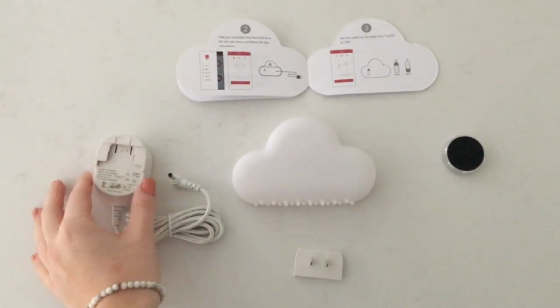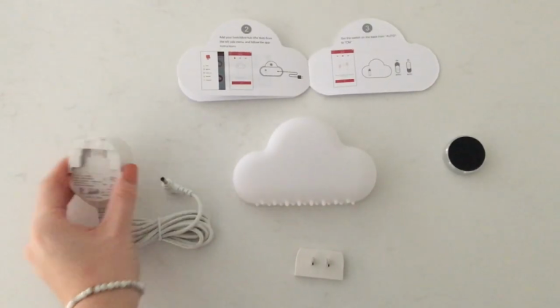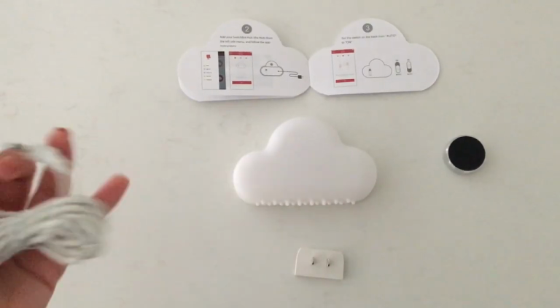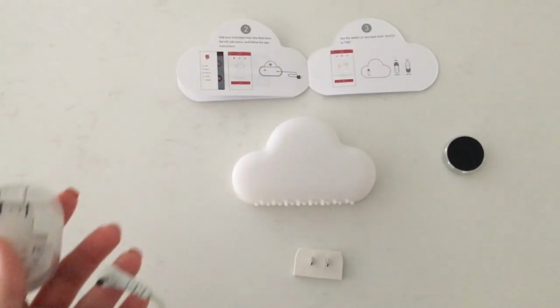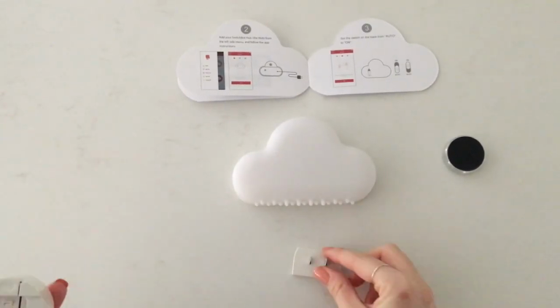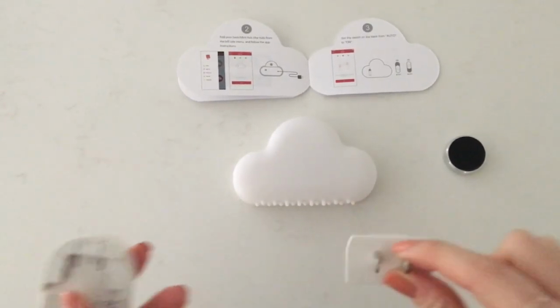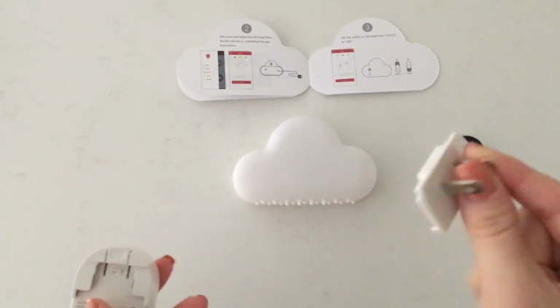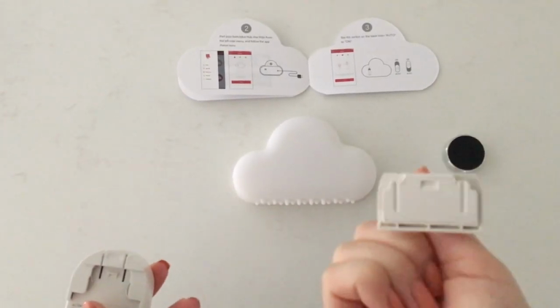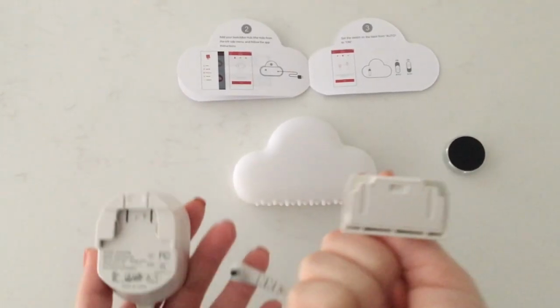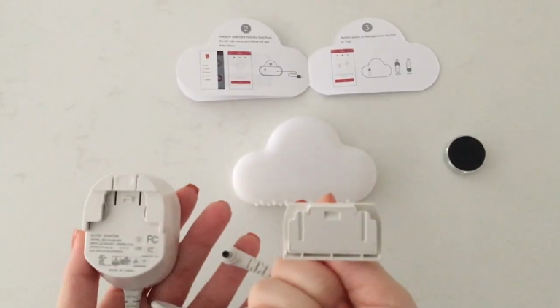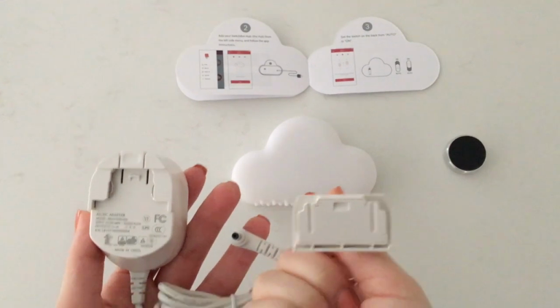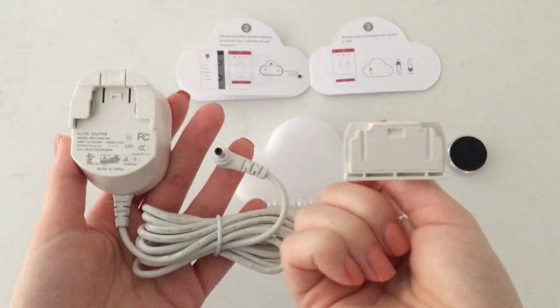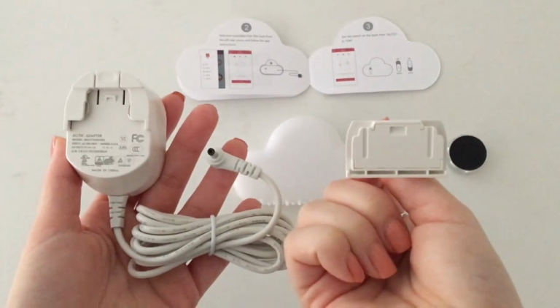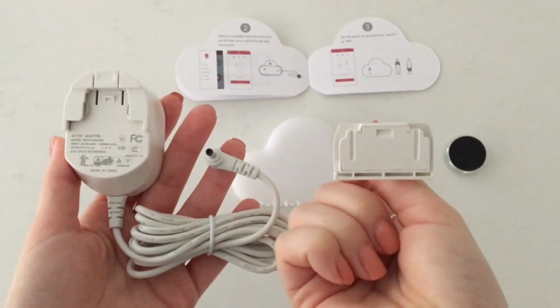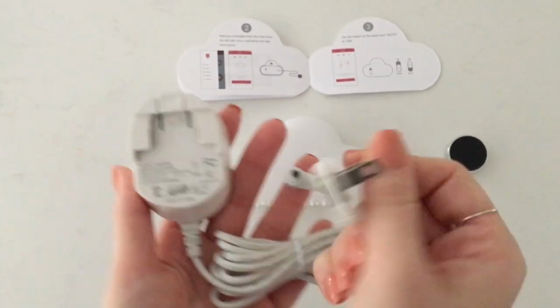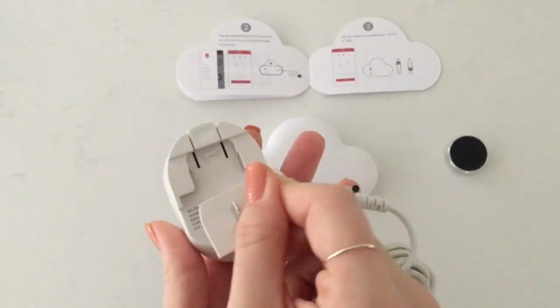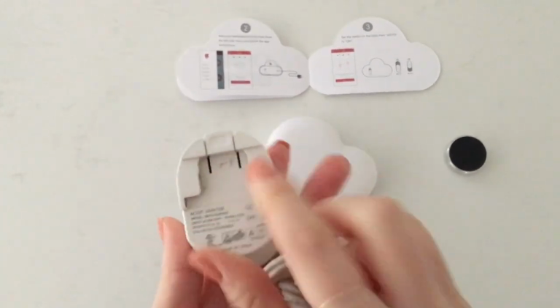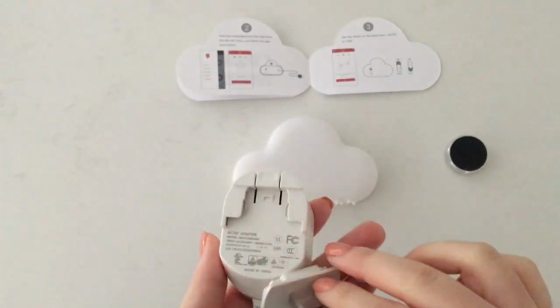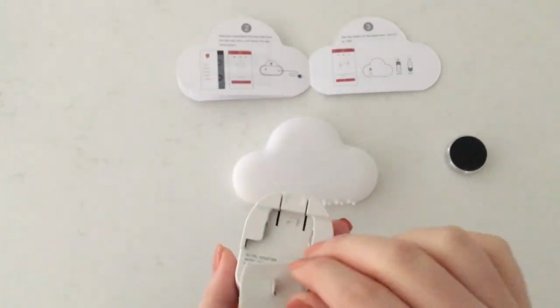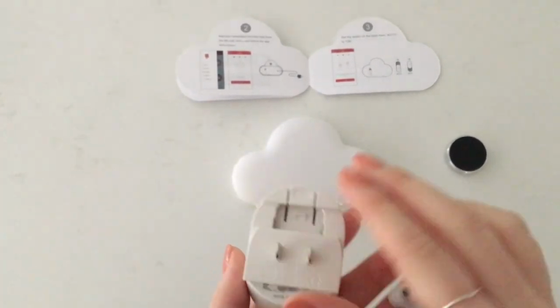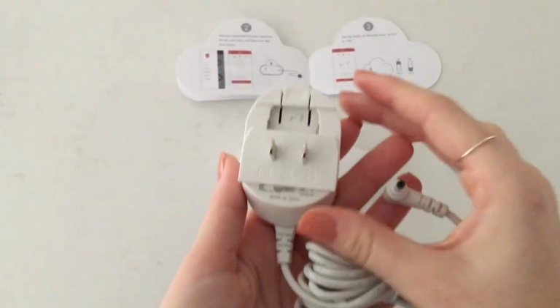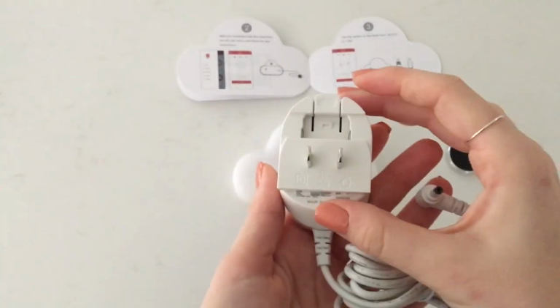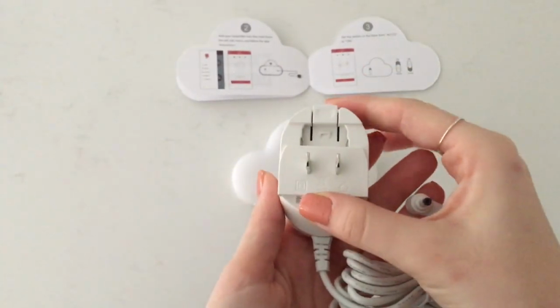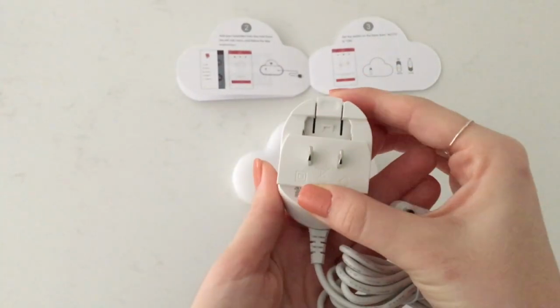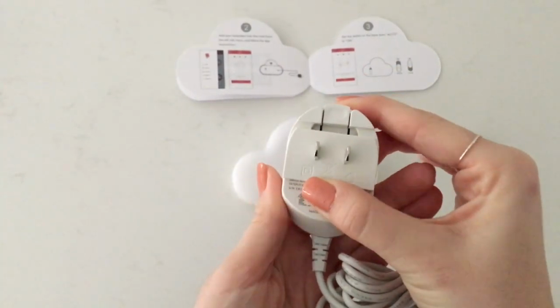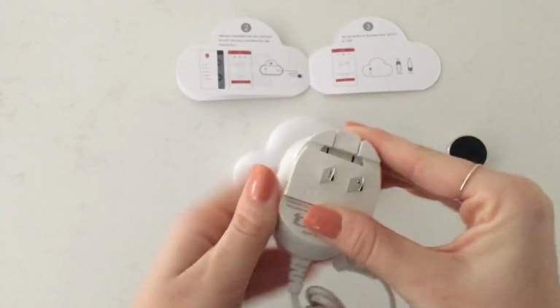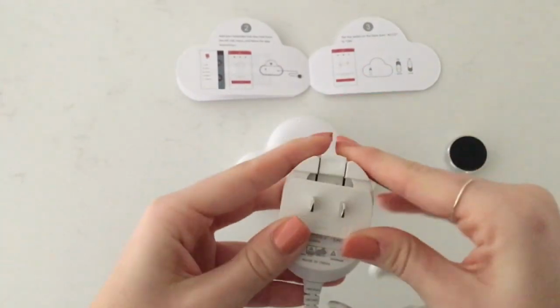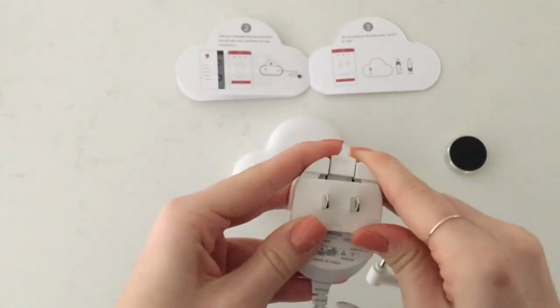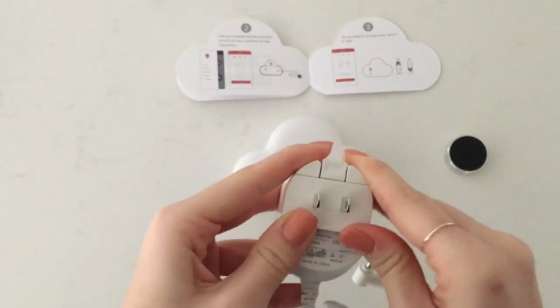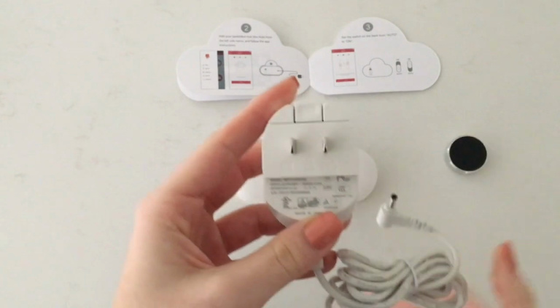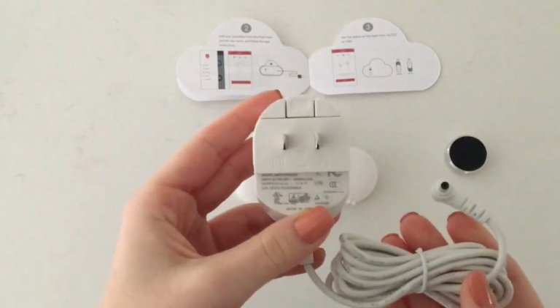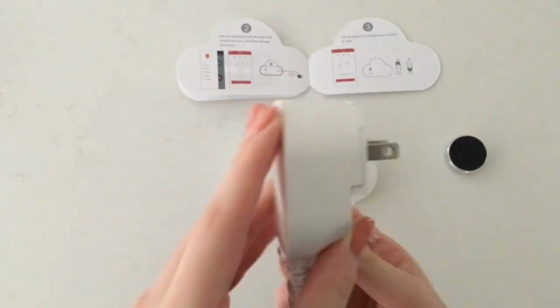Simply assemble the plug, then connect it to the main hub device. Once this is complete, we will return back to our device app for further instructions.